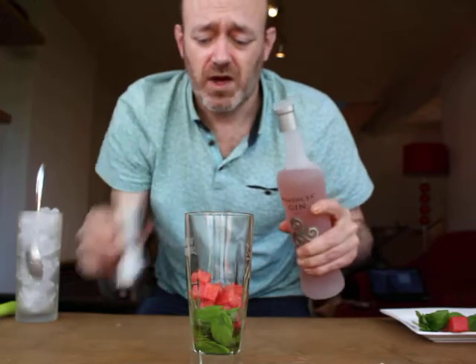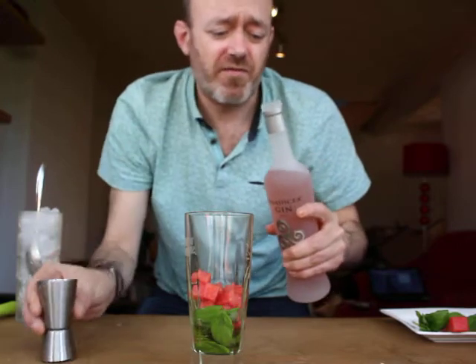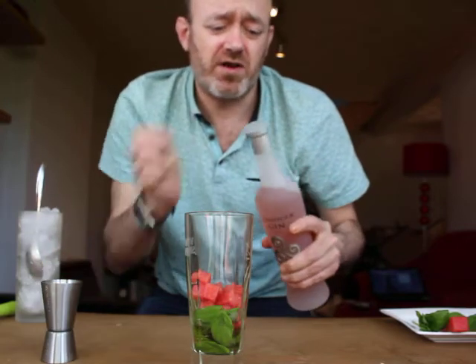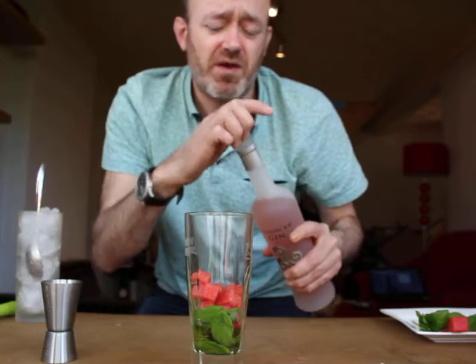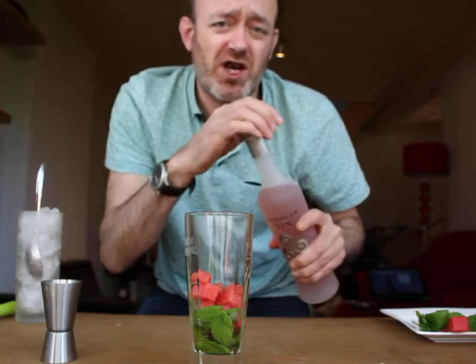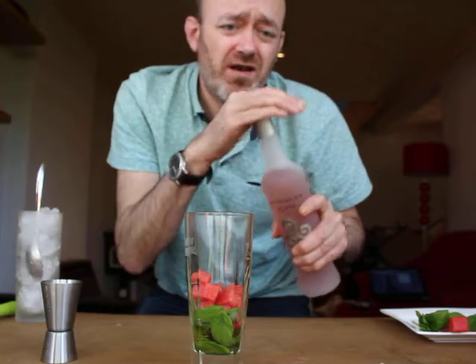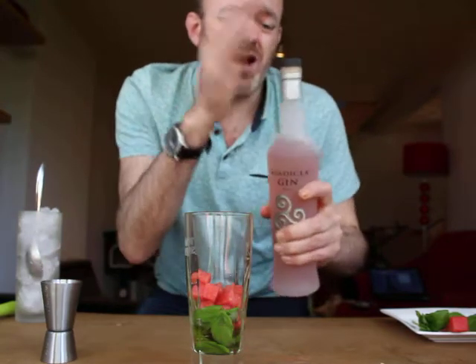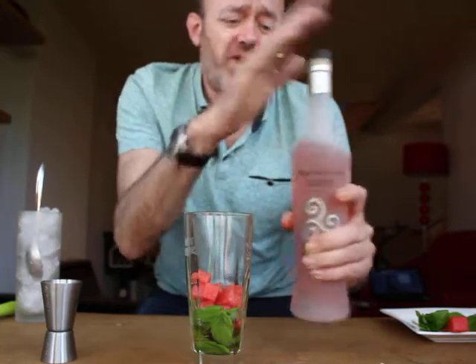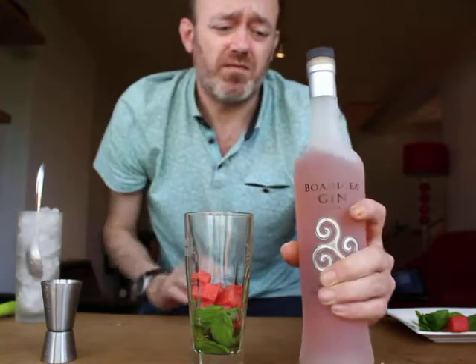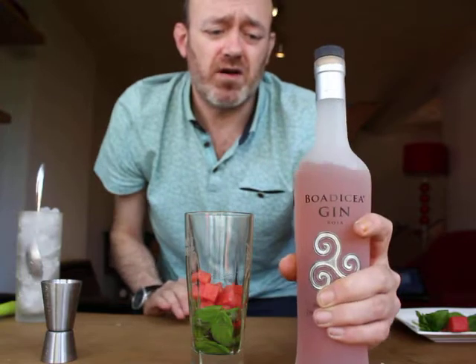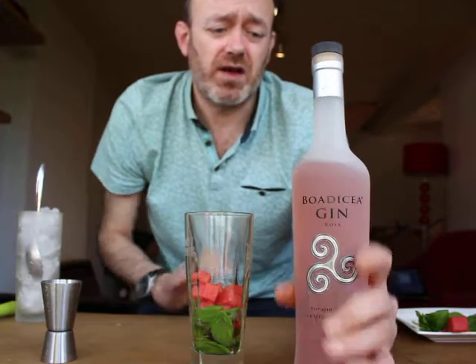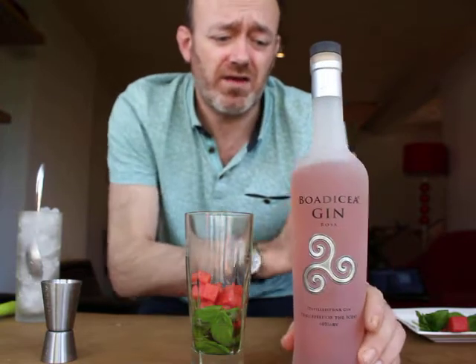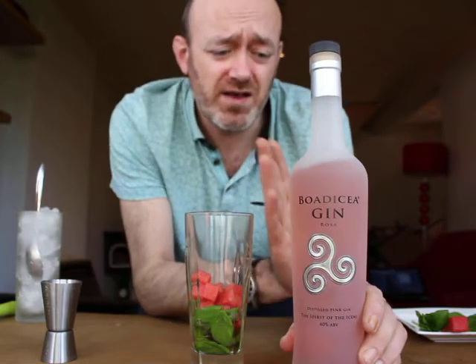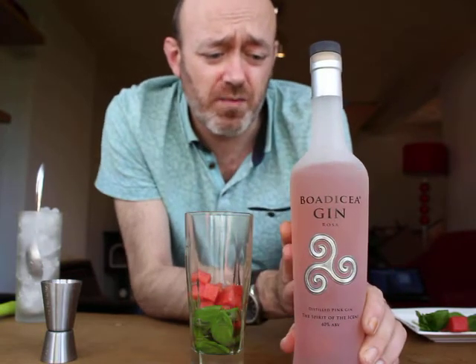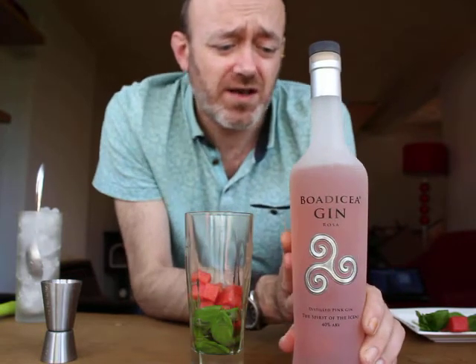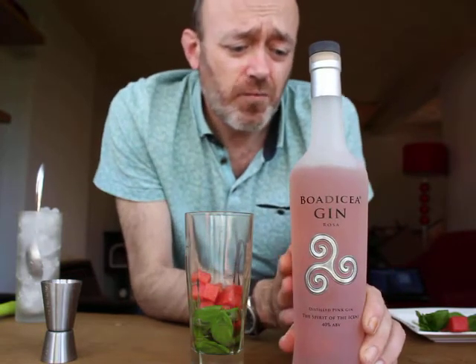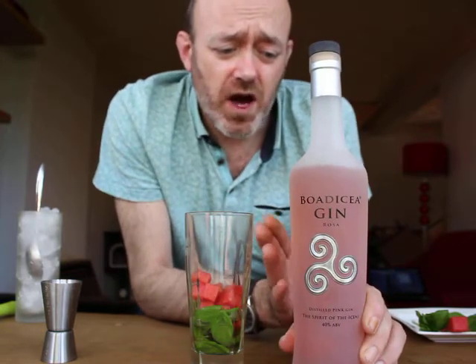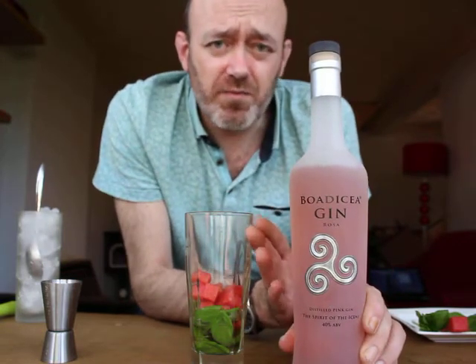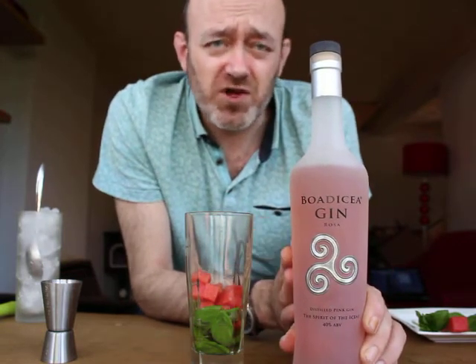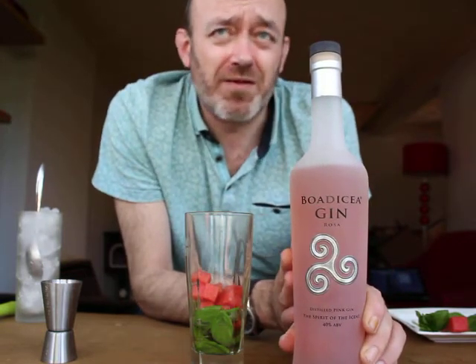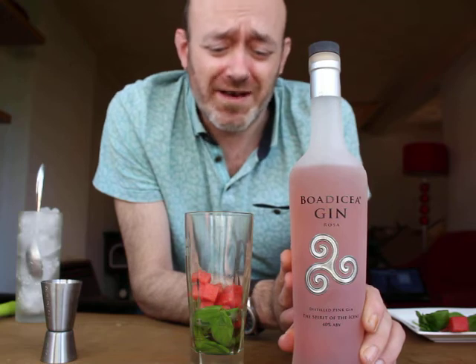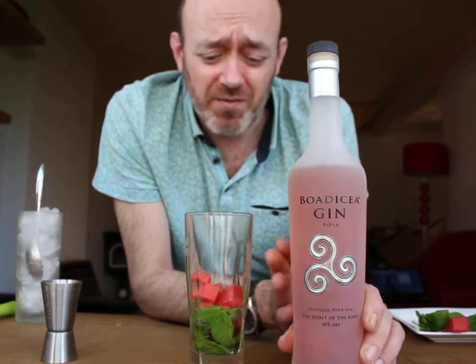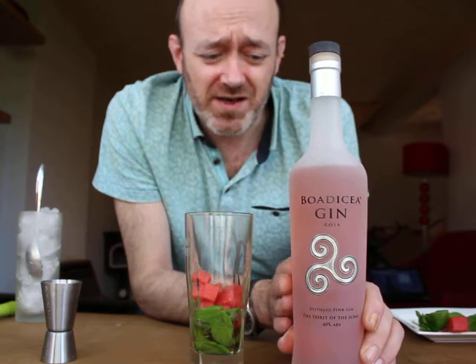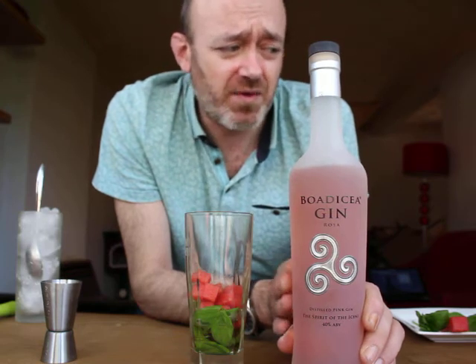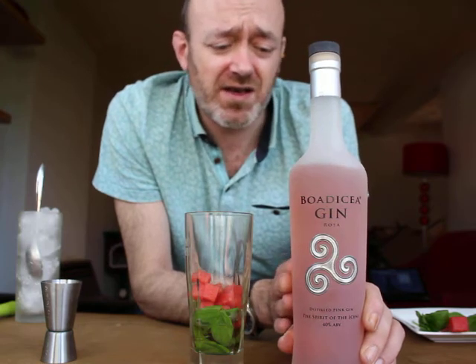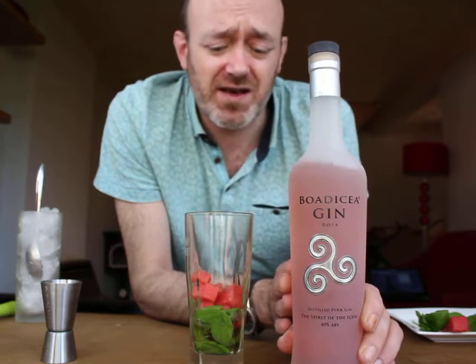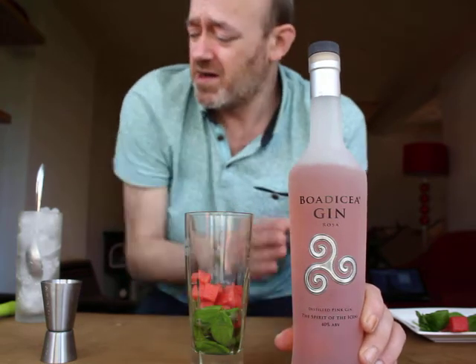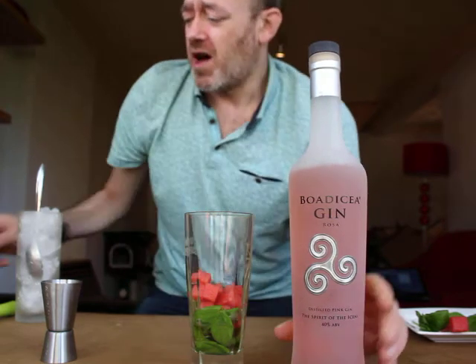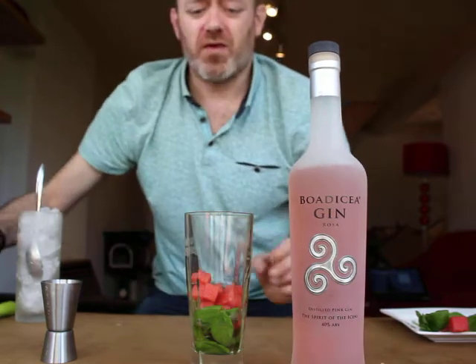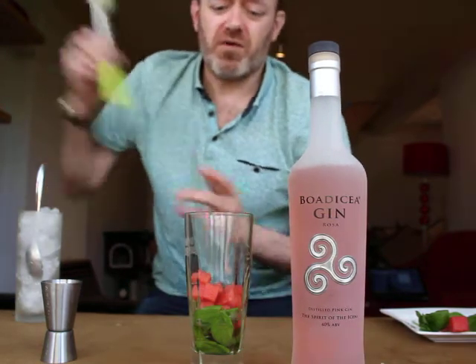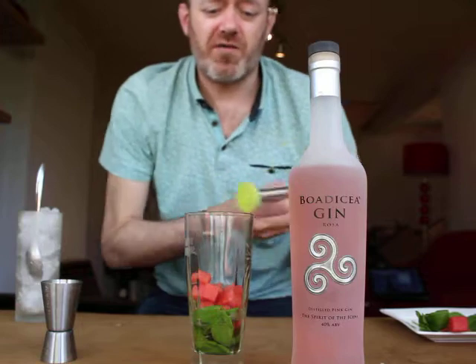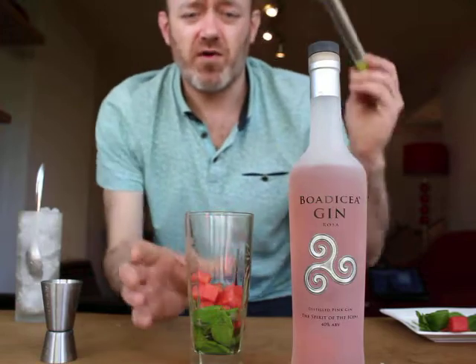Lovely fragrance, lovely pink gin. For people who like it, this is one of the best — people just drink it with lemonade normally, but this is going to be fantastic in my cocktail.